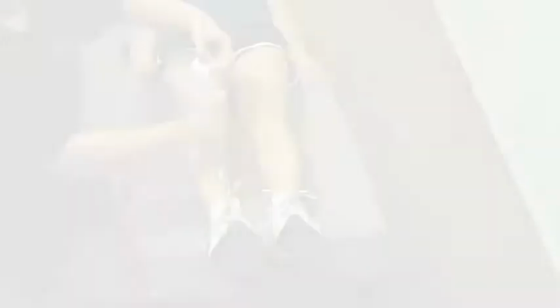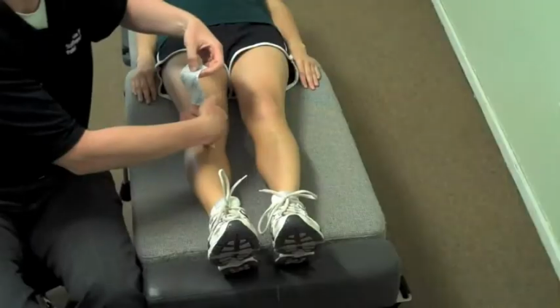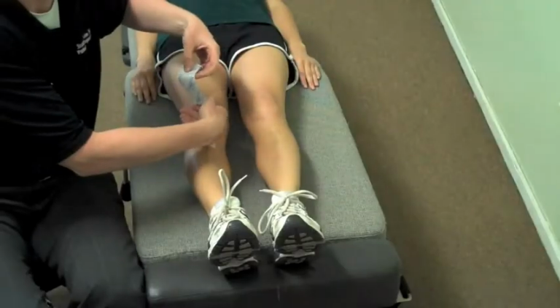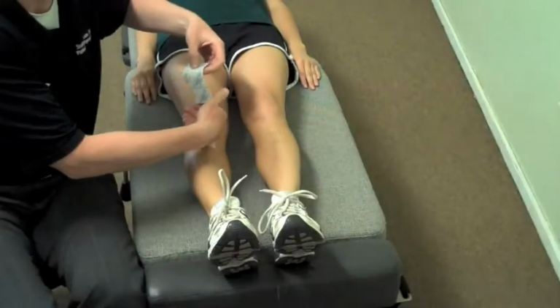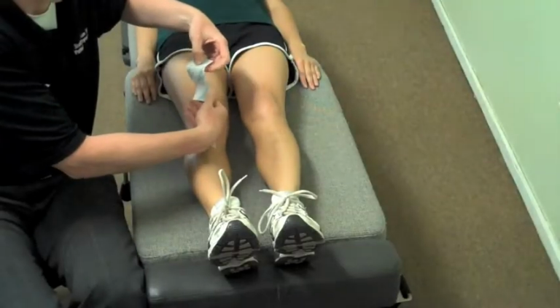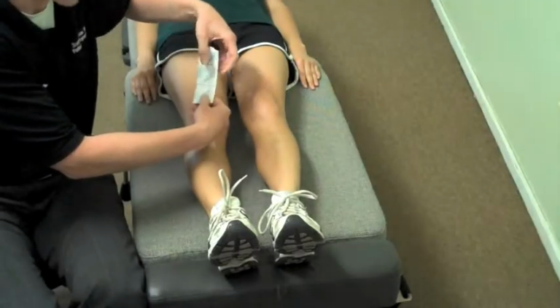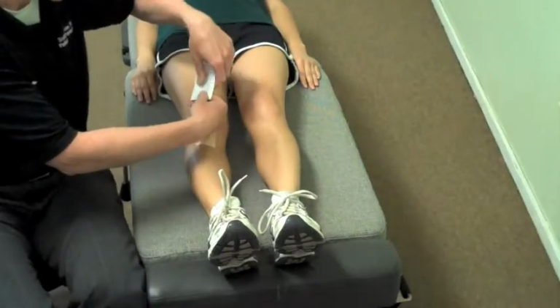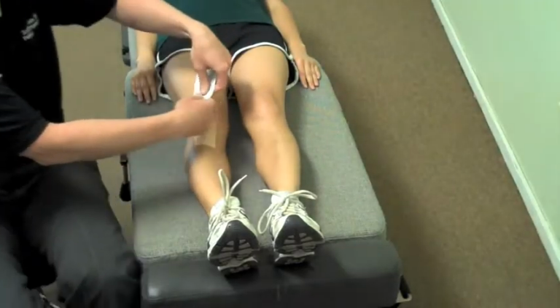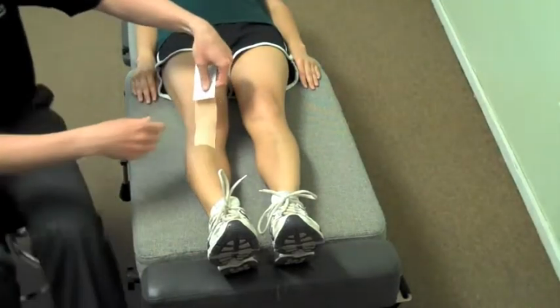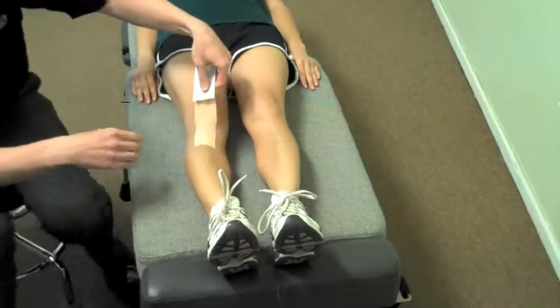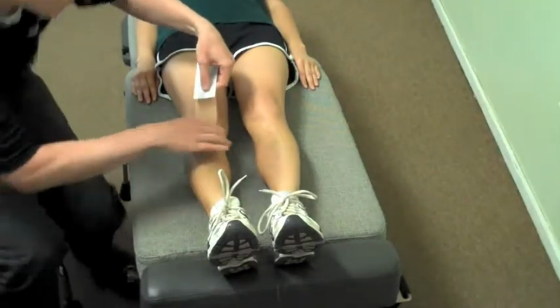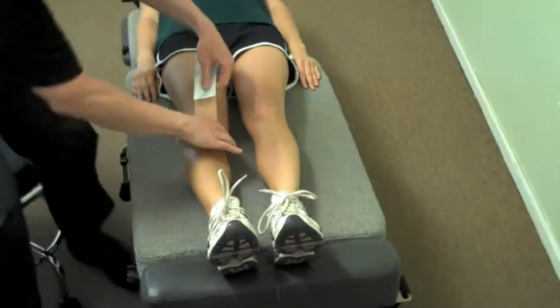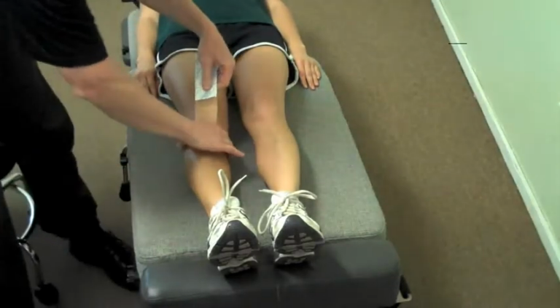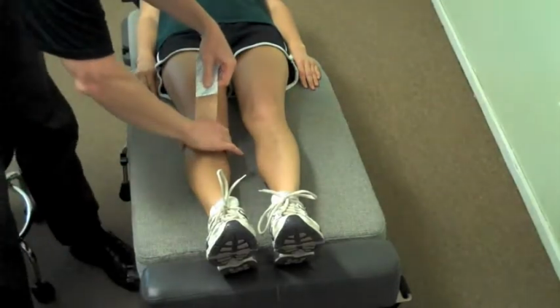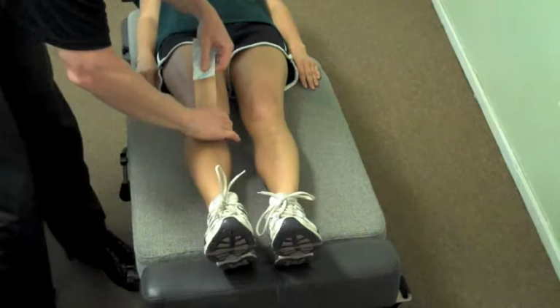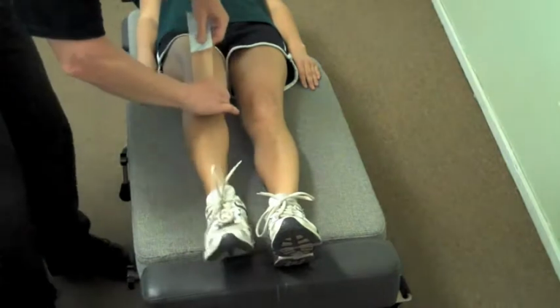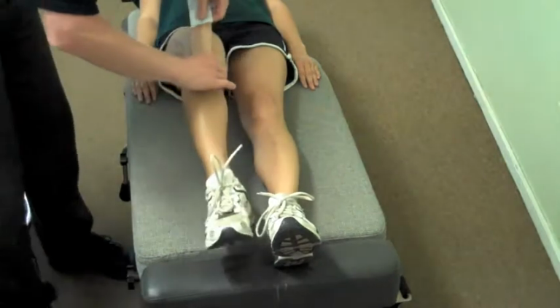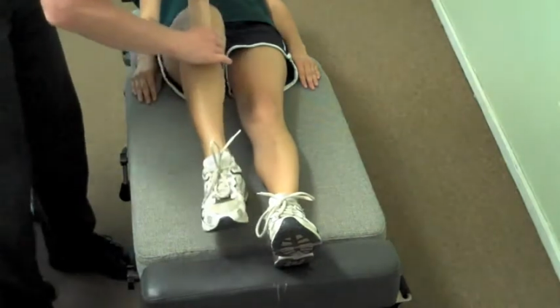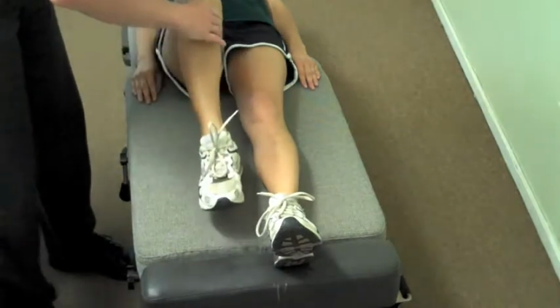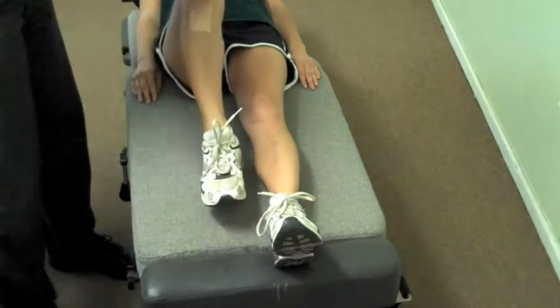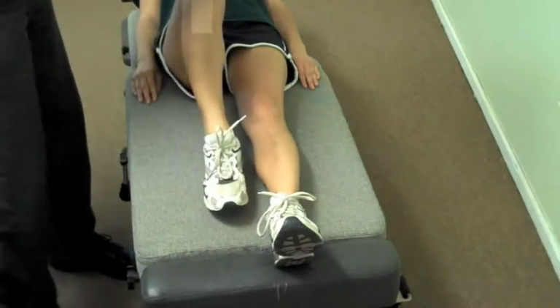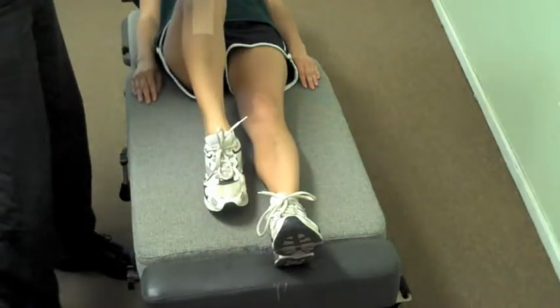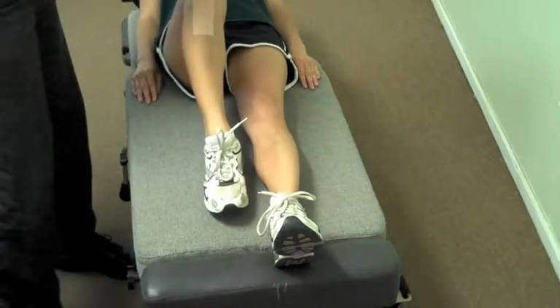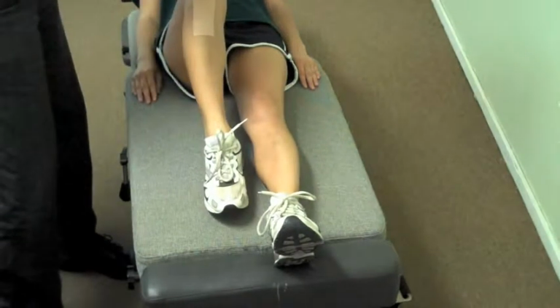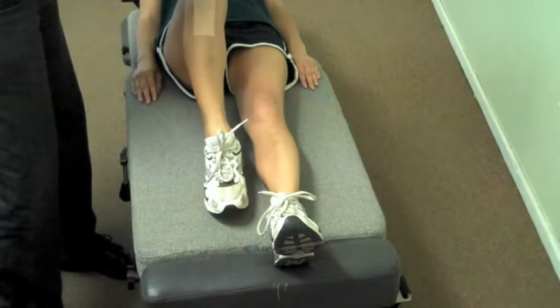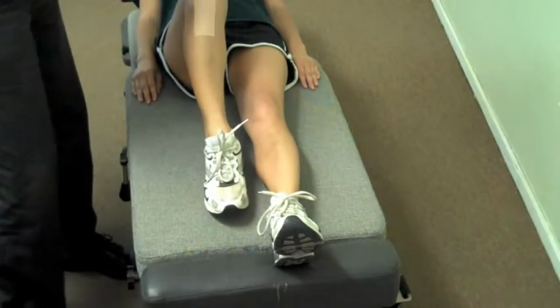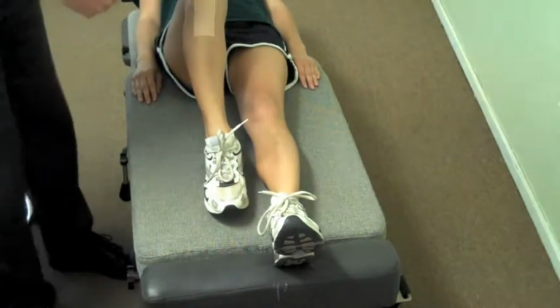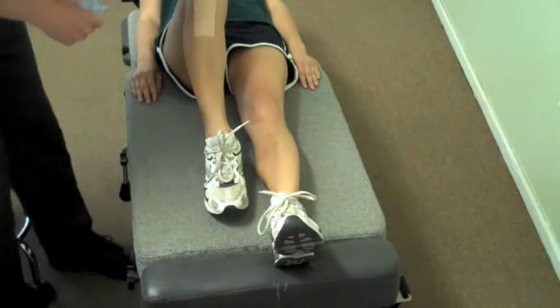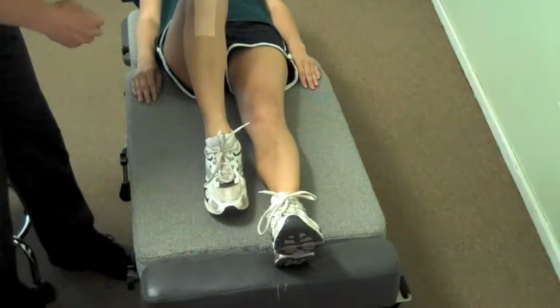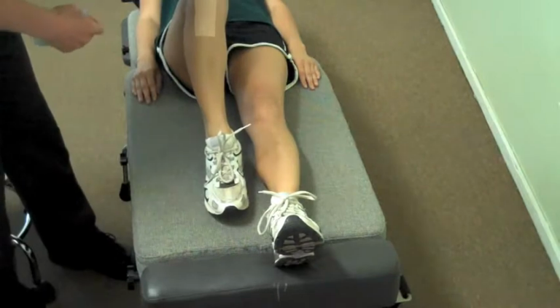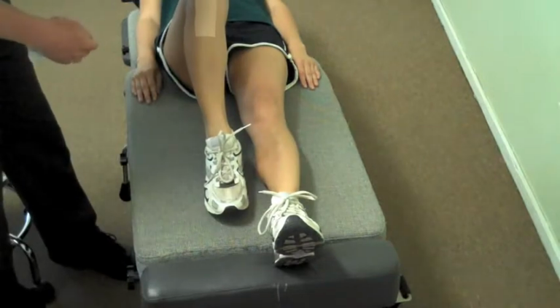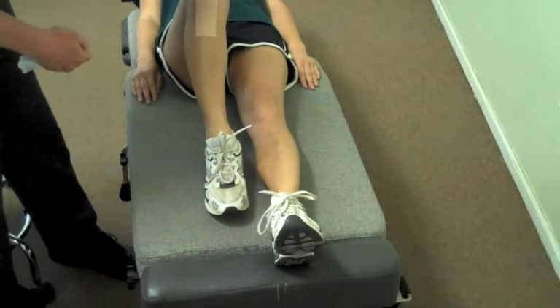We're going to do light tension over the patella, and we're going to have the patient bend their knee as we go over, and then we're going to put down the pole of the patella with no tension.